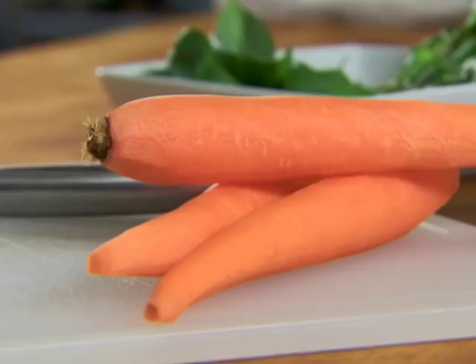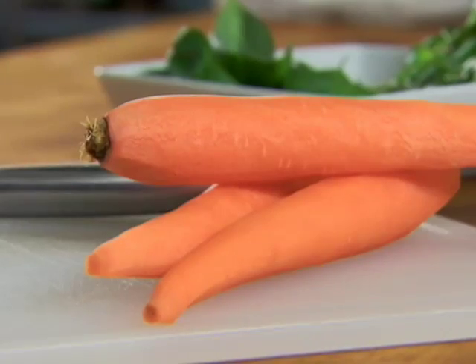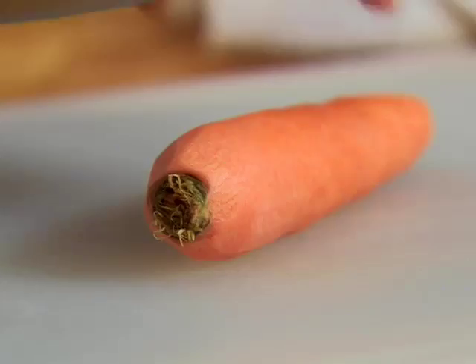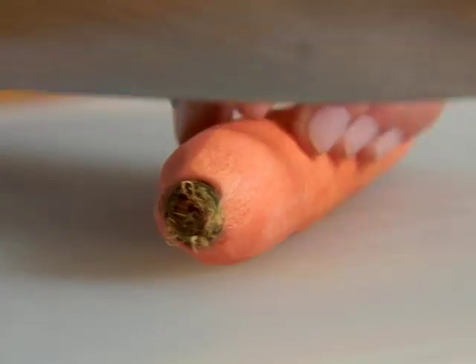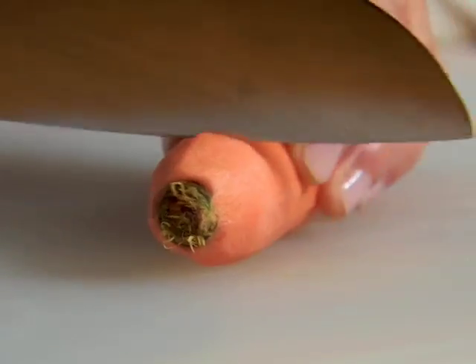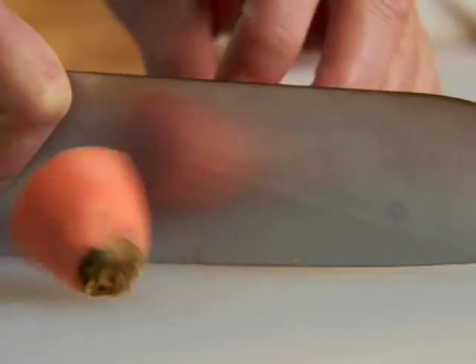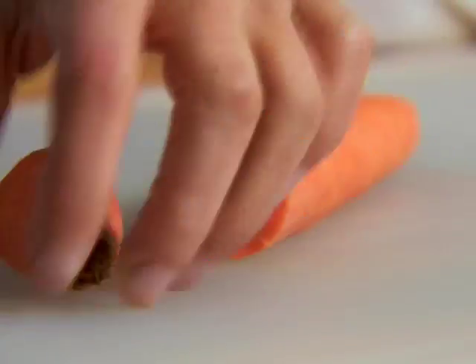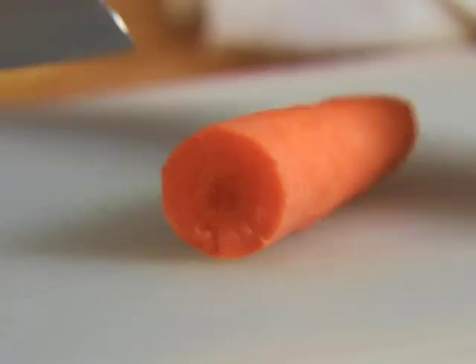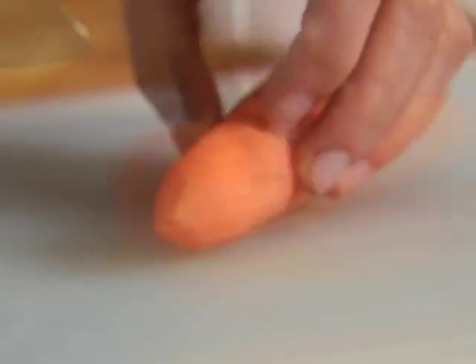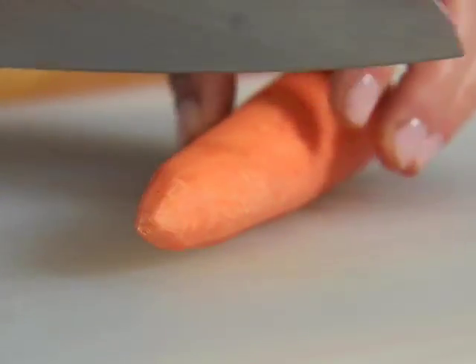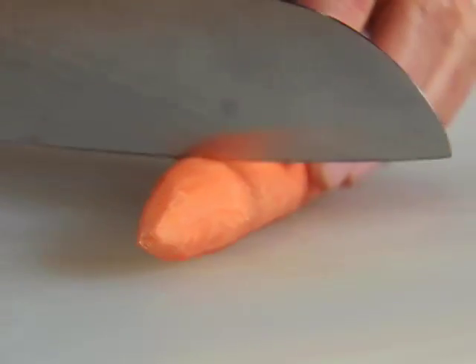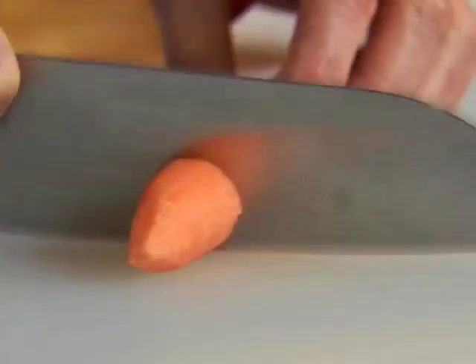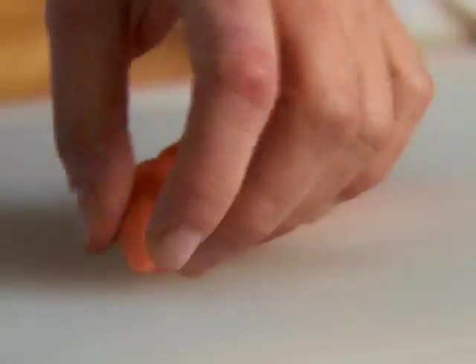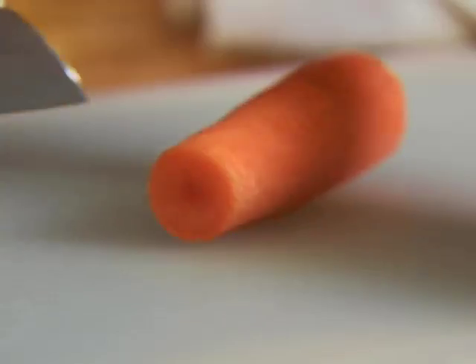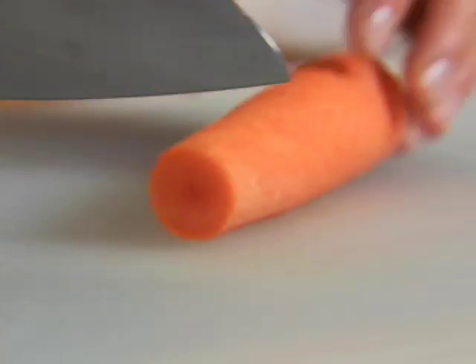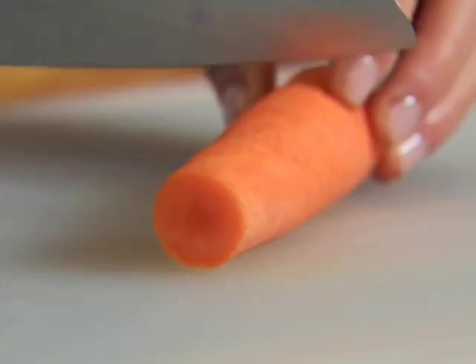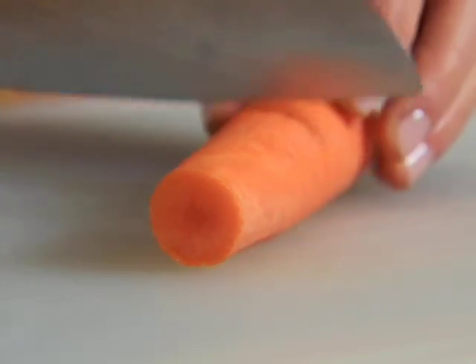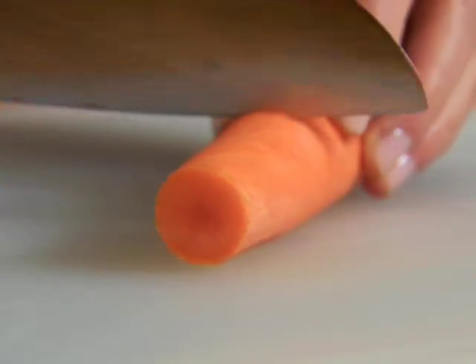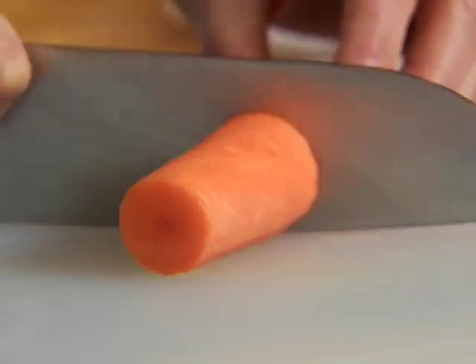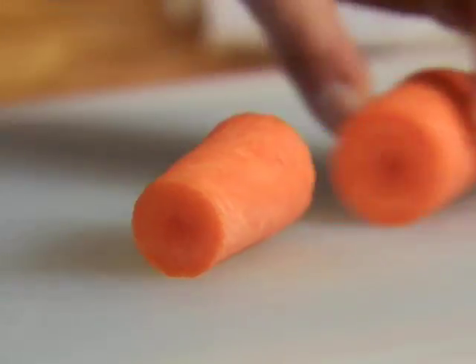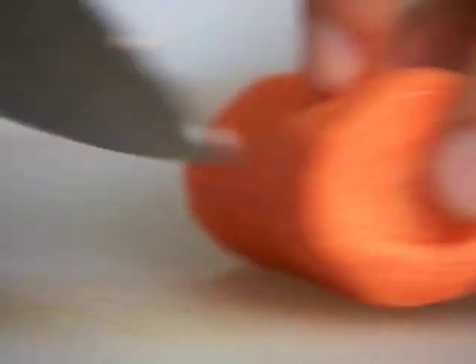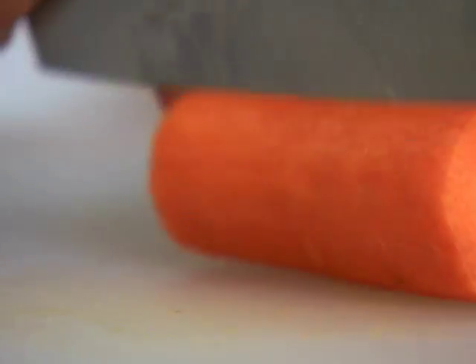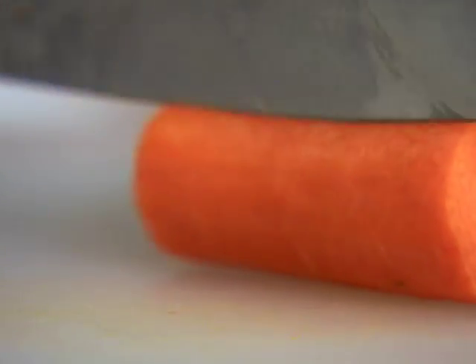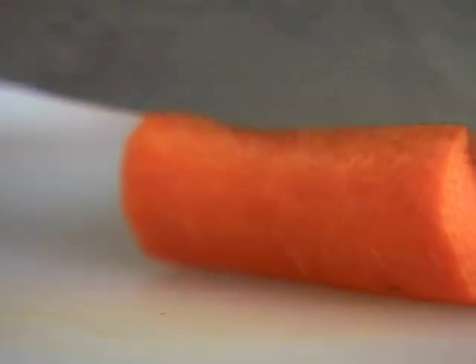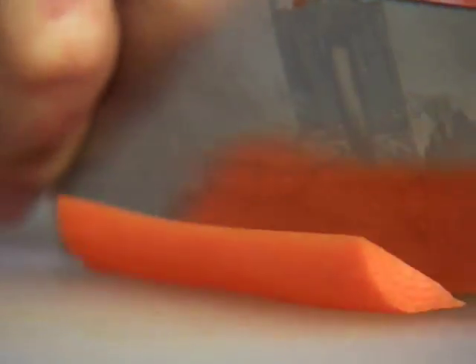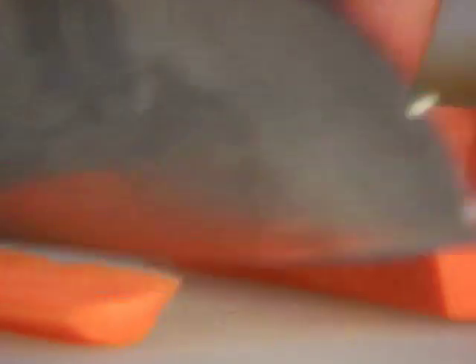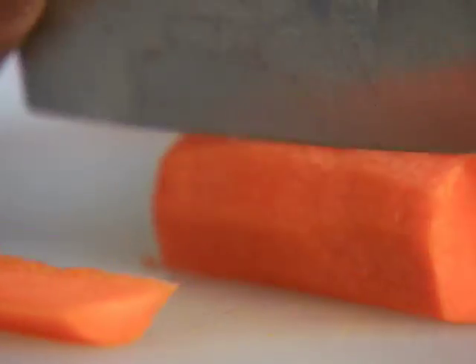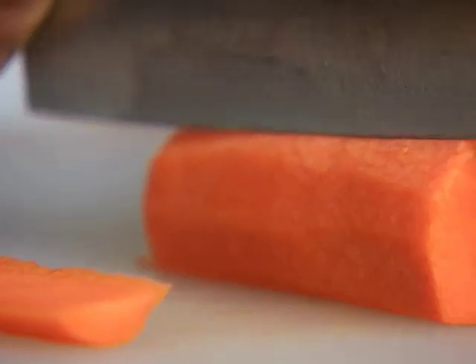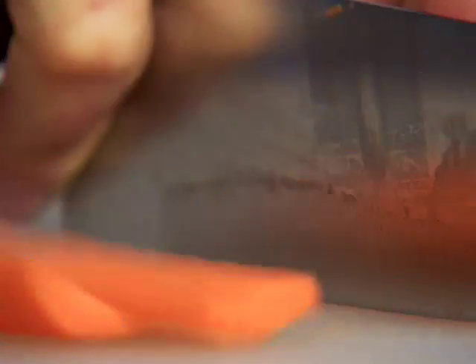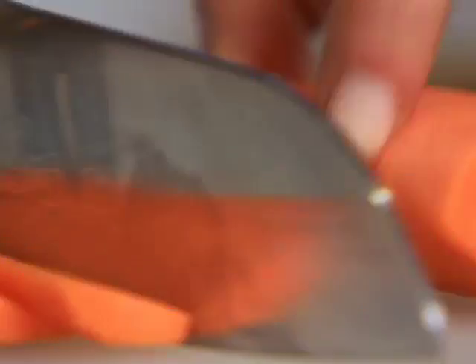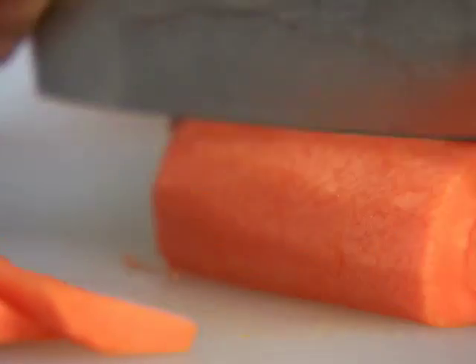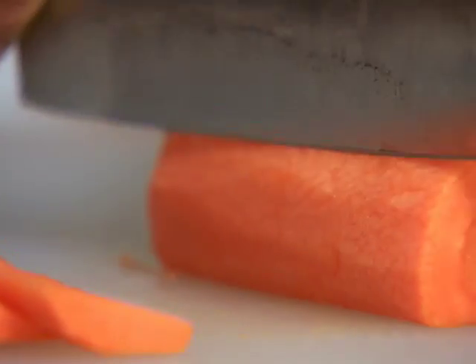For carrots, start with a peeled carrot and trim off the top and bottom. Cut the carrot into two to three-inch lengths. Trim the rounded sides of each piece so that a sort of rectangle is created.